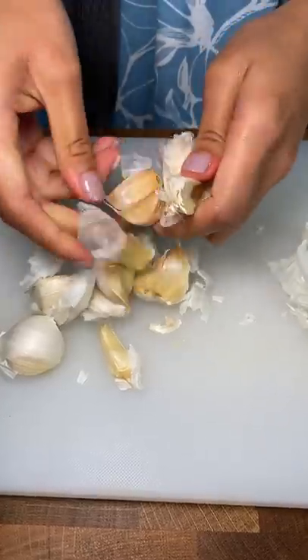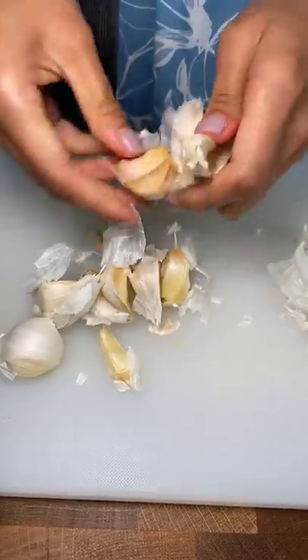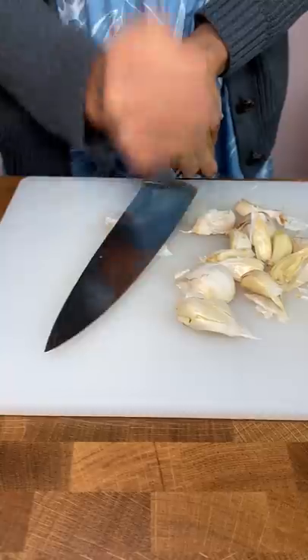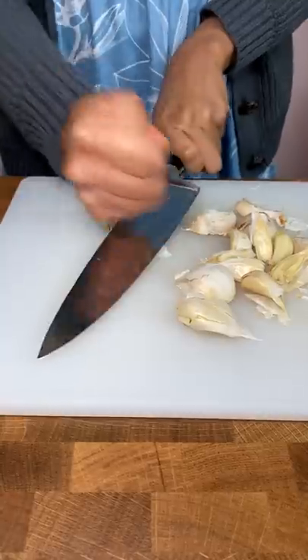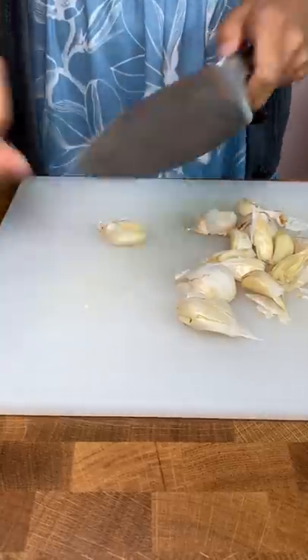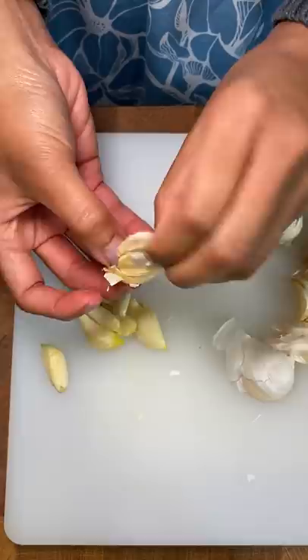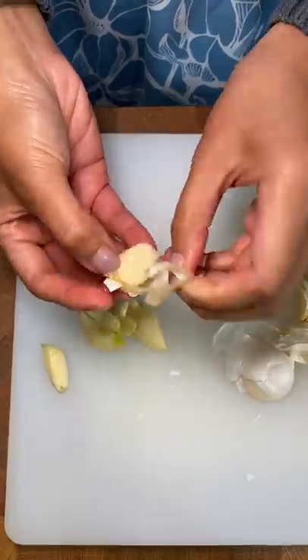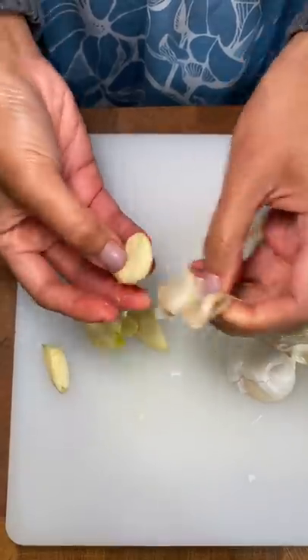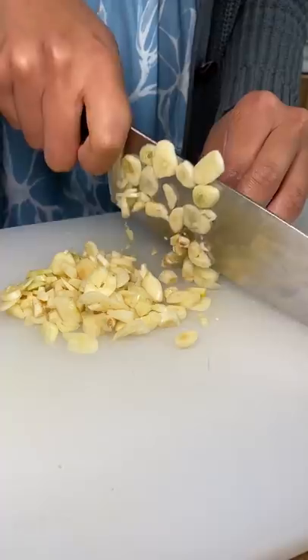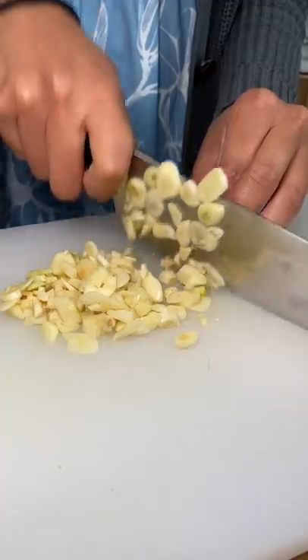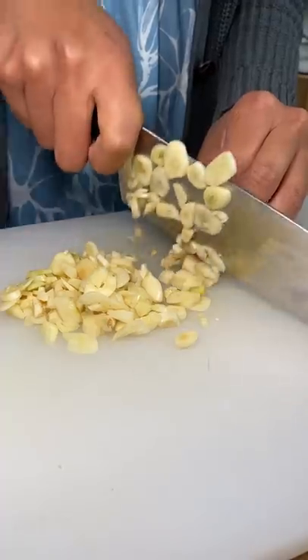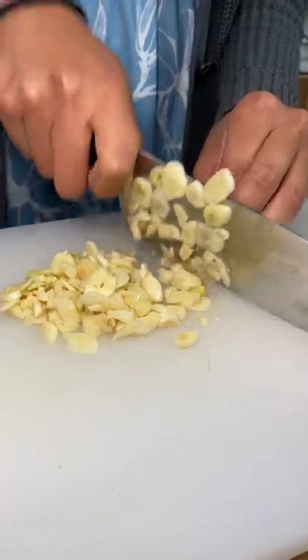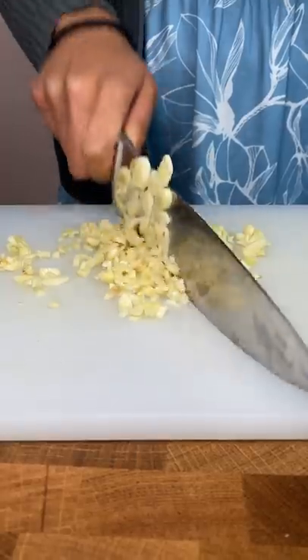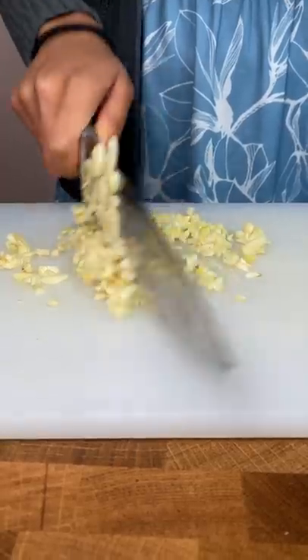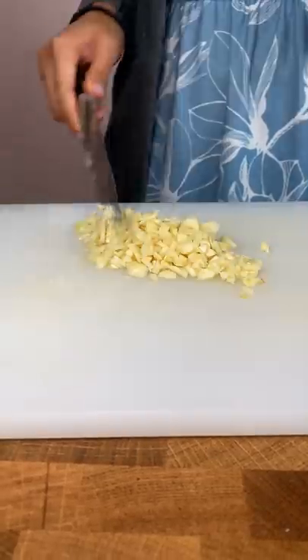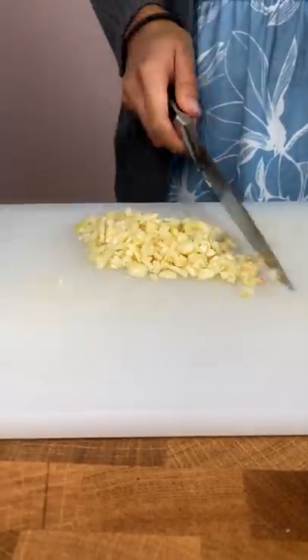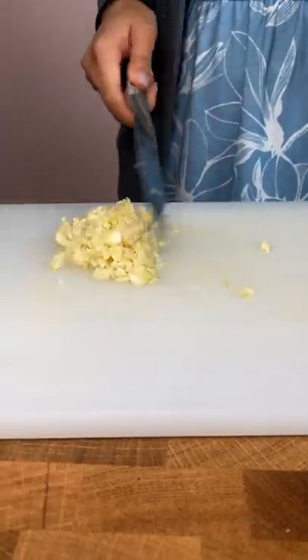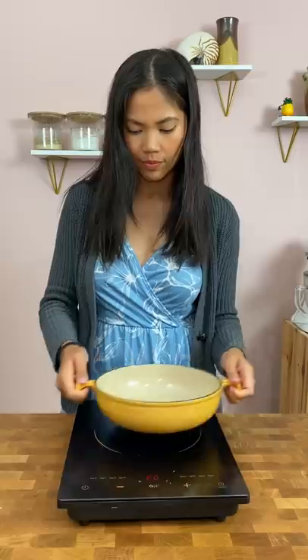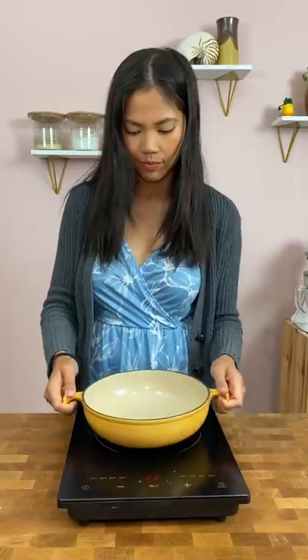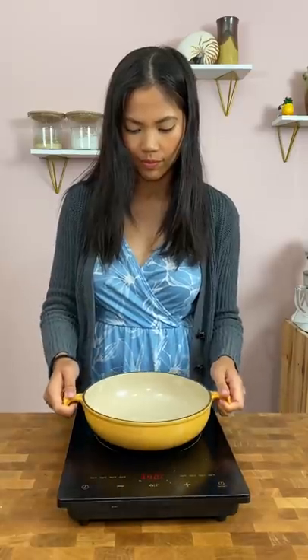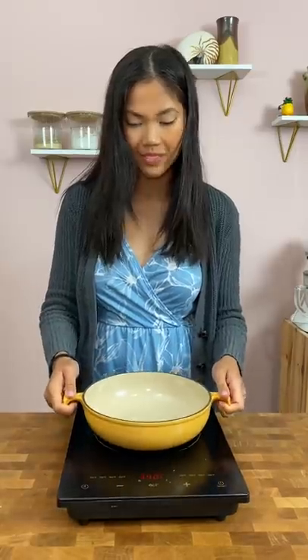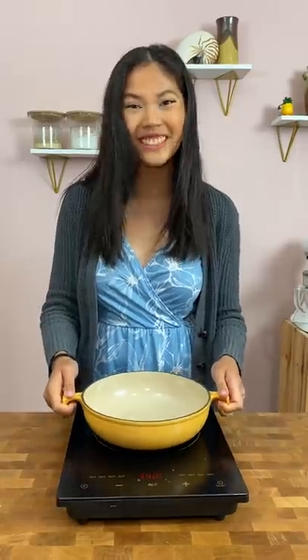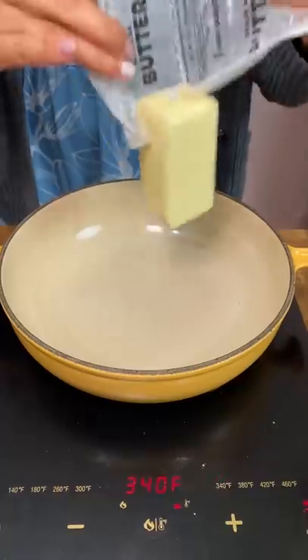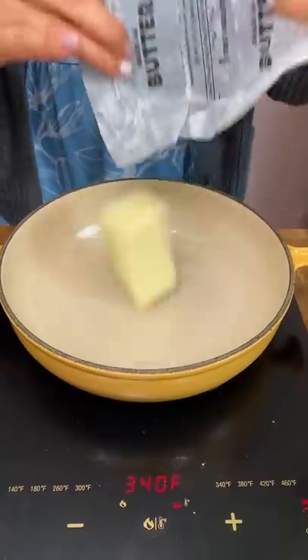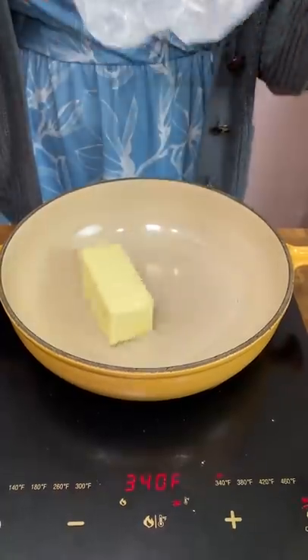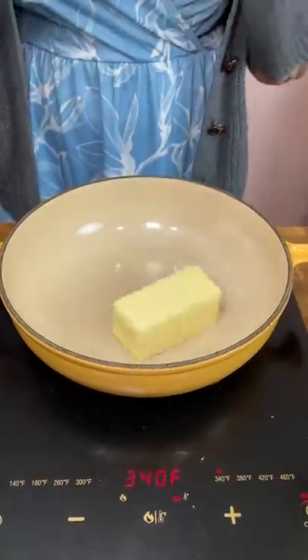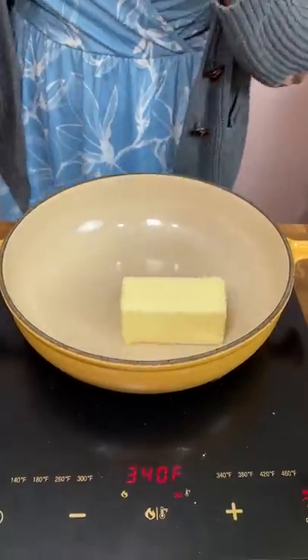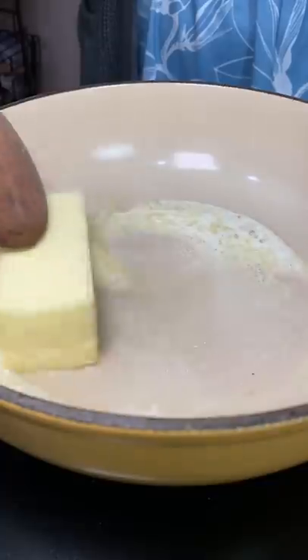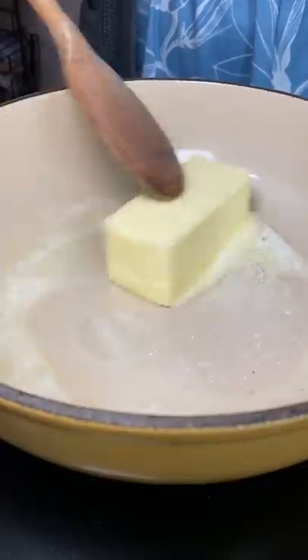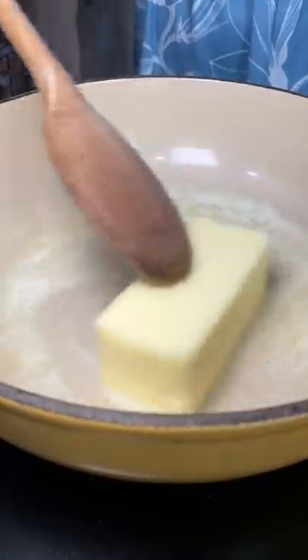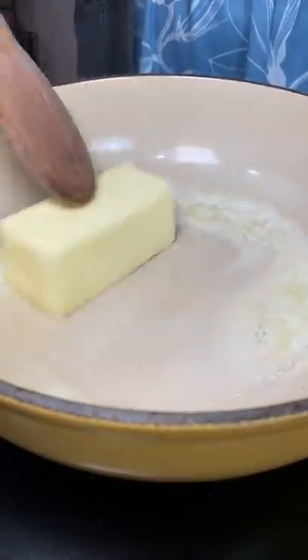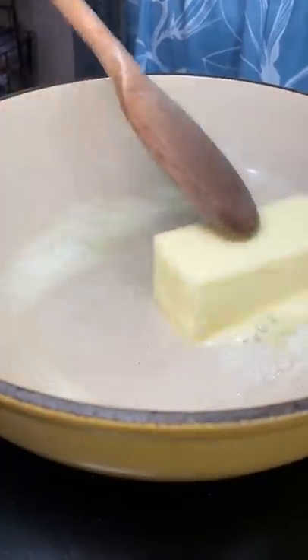By the way, from May 9 to 15, you'll get one pound of shrimp with every box for one year! I got that link in the description for you. Check out the wide variety of meats they have too.